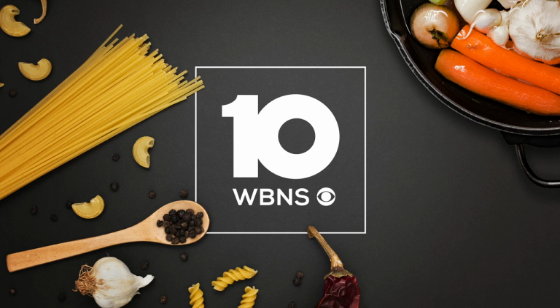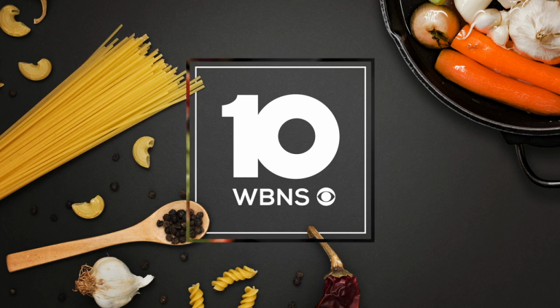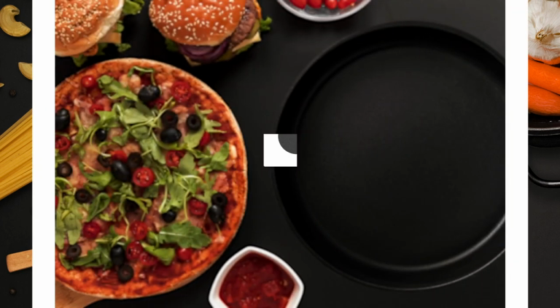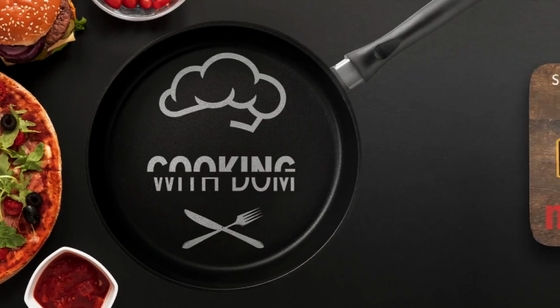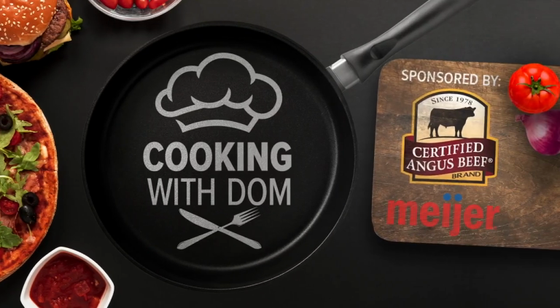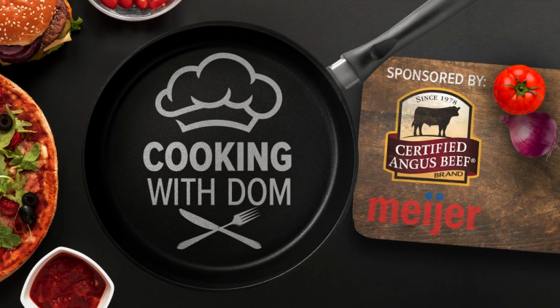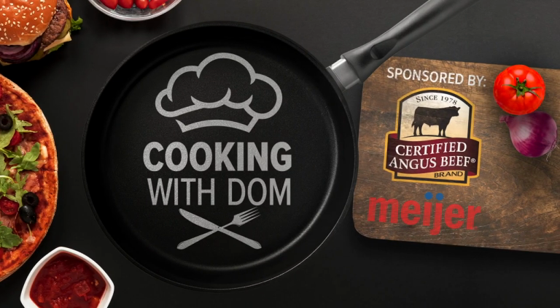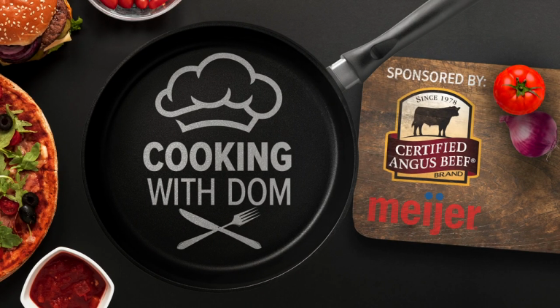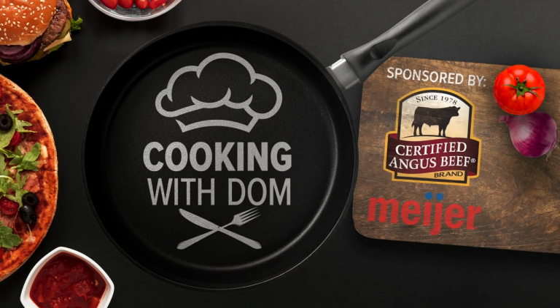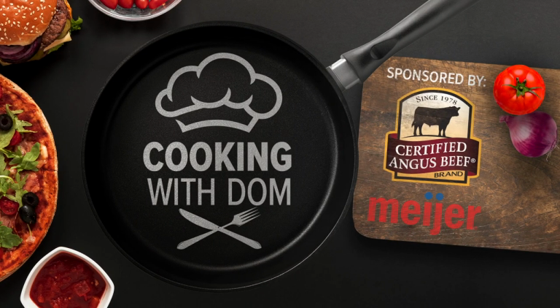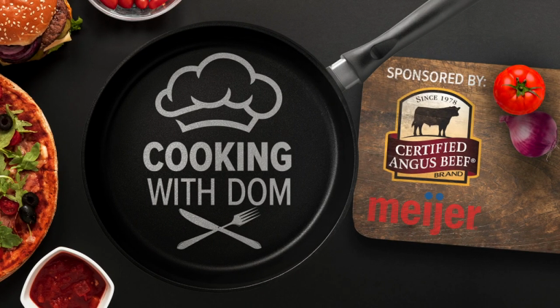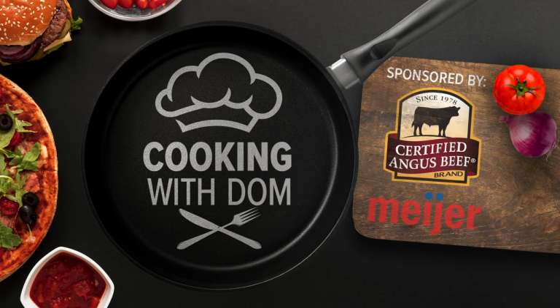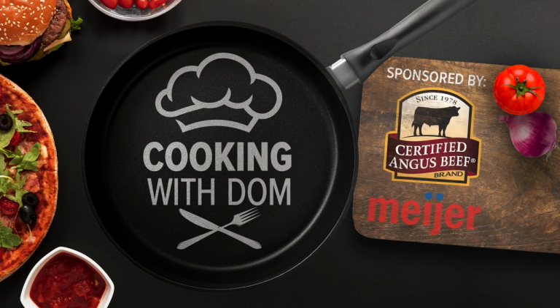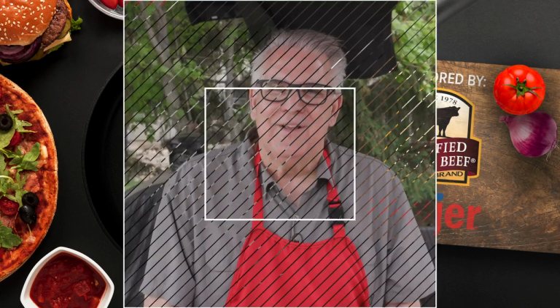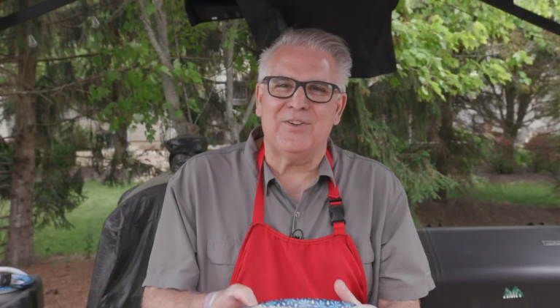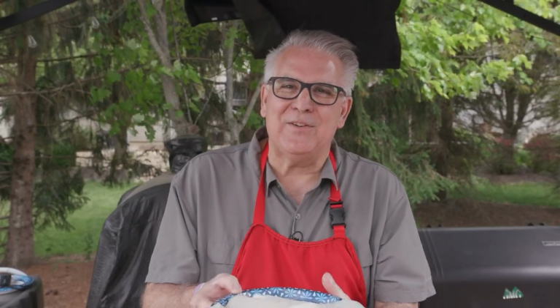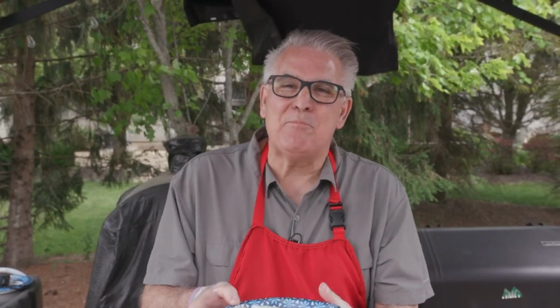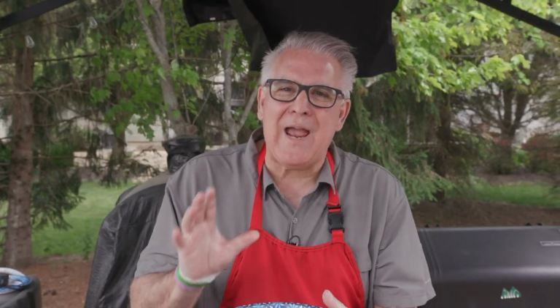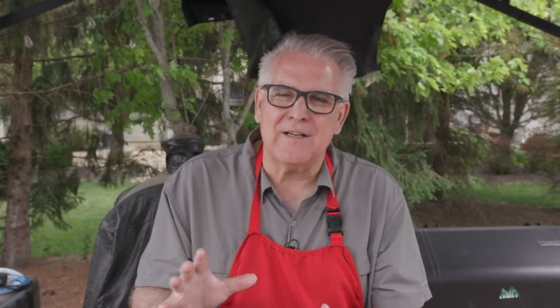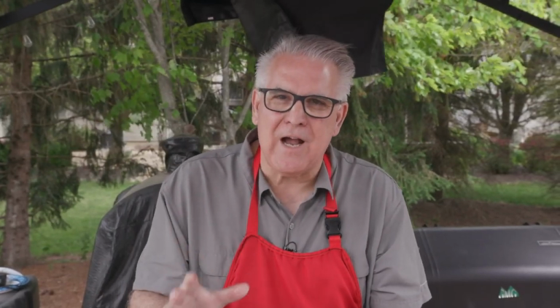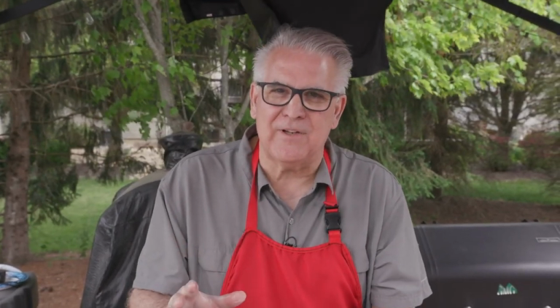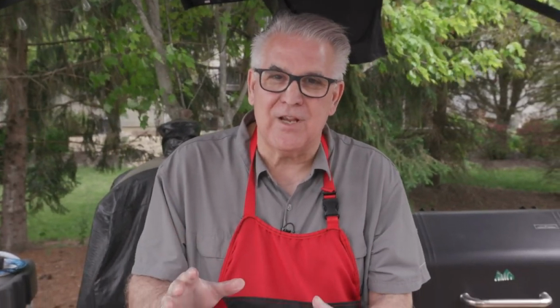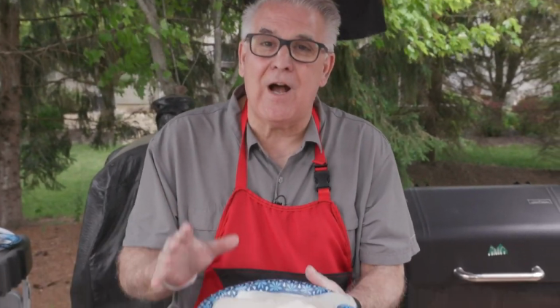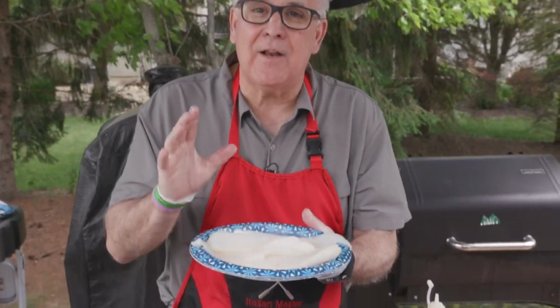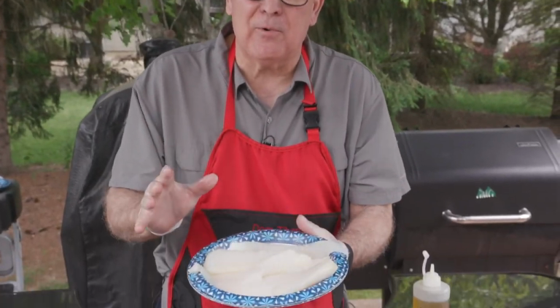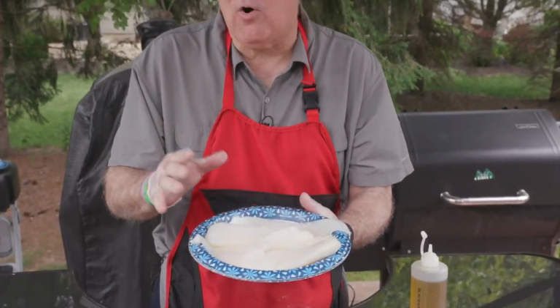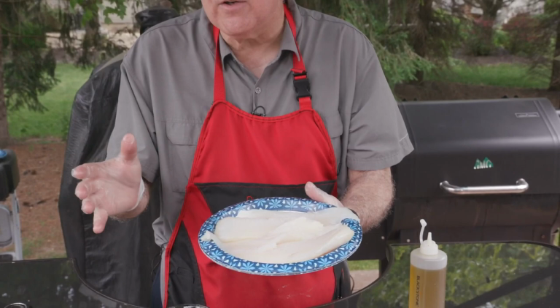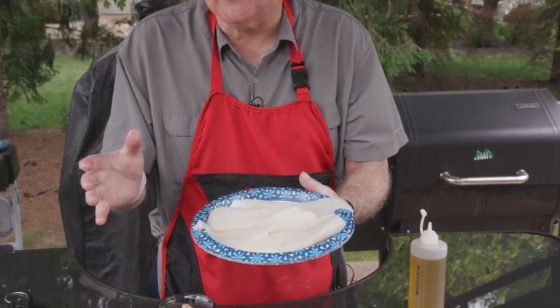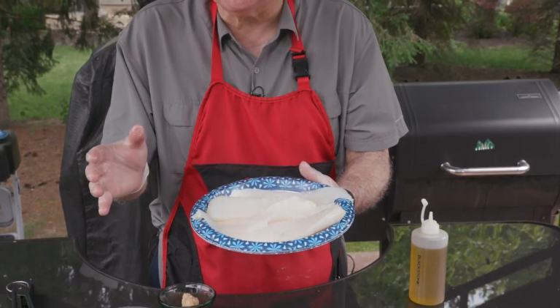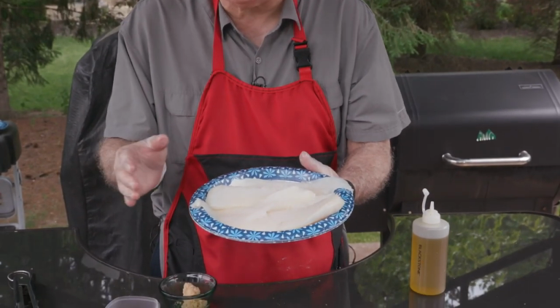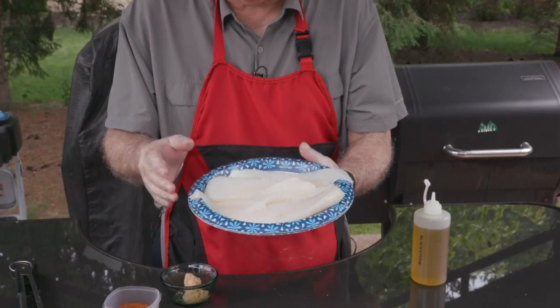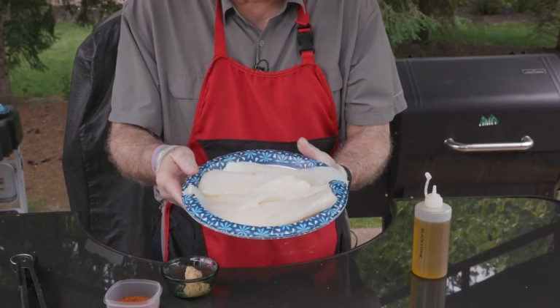Cooking with Dom is sponsored by the Certified Angus Beef Brand, available at Meijer. Here's an easy one: blackened codfish on the griddle, or you can do it in your cast iron skillet.